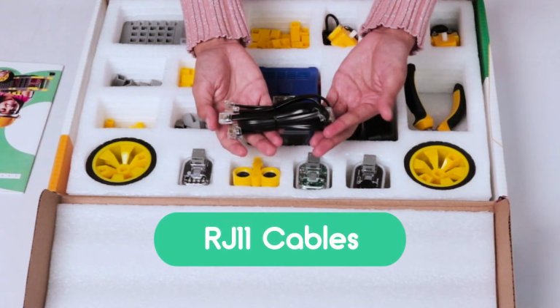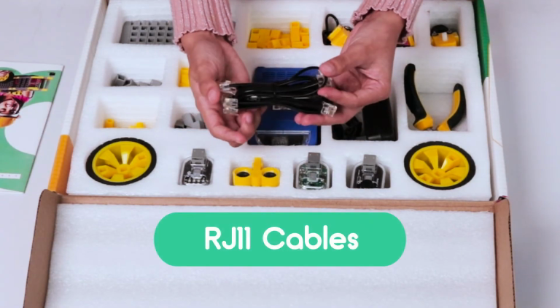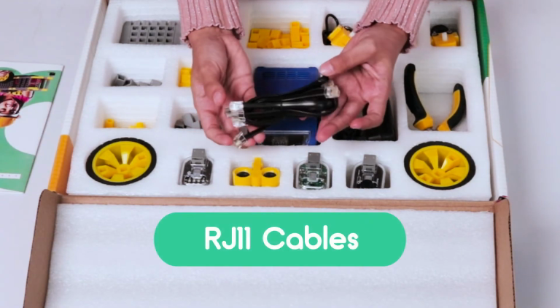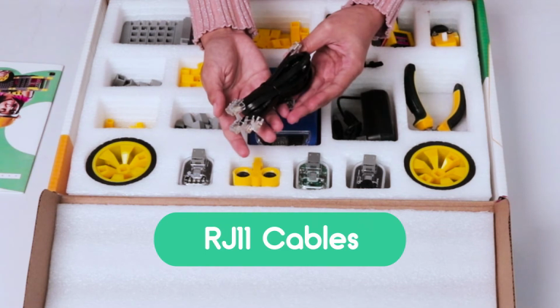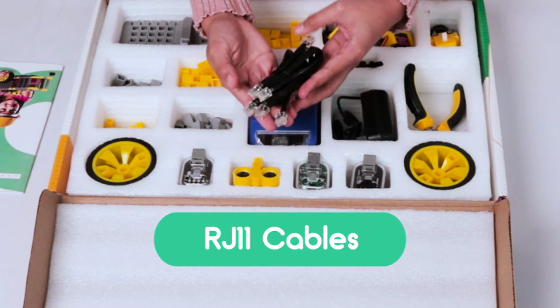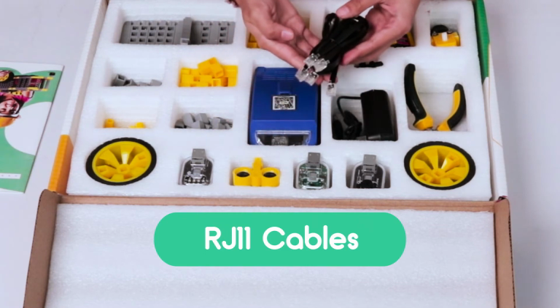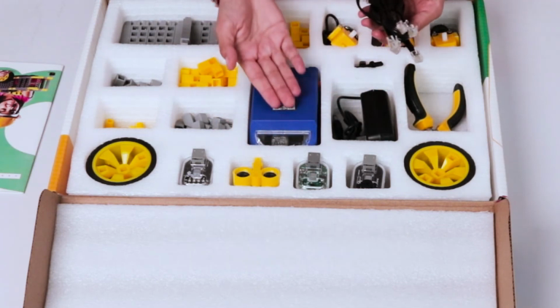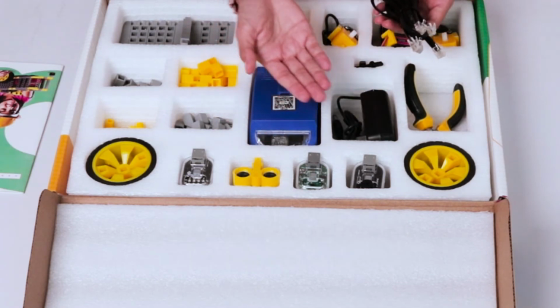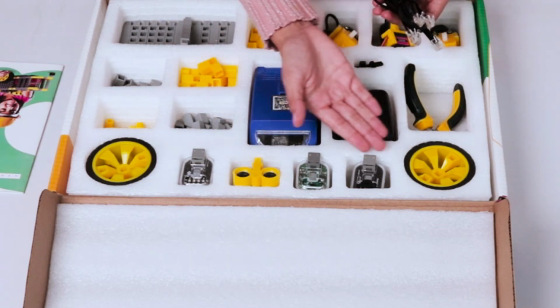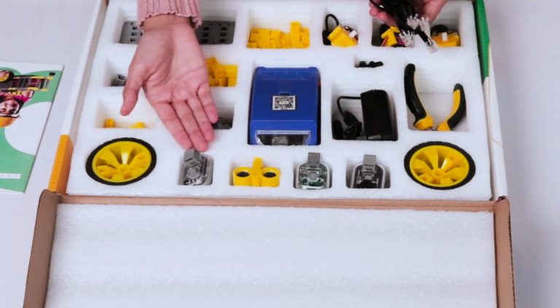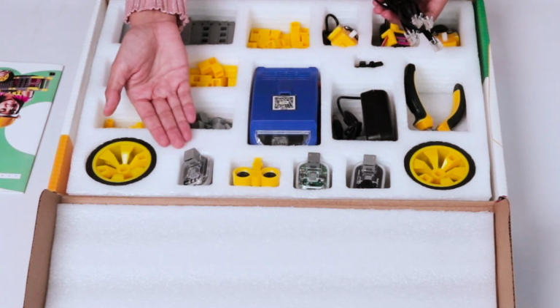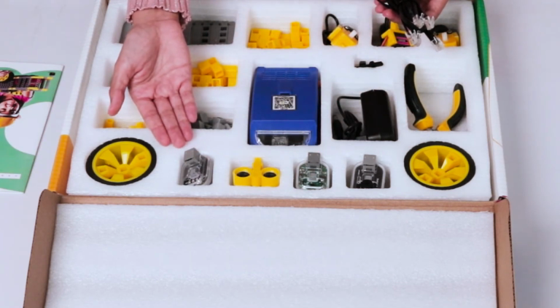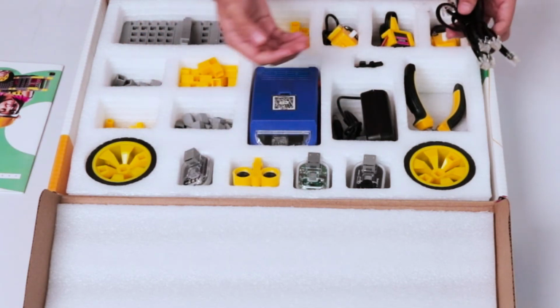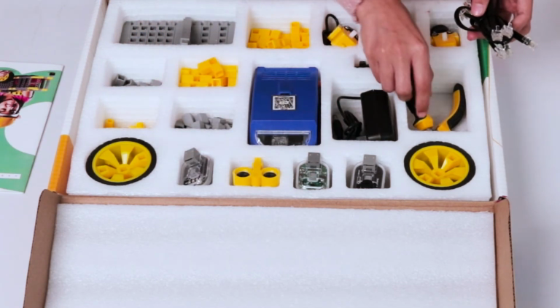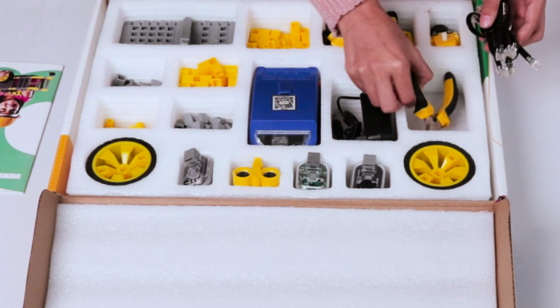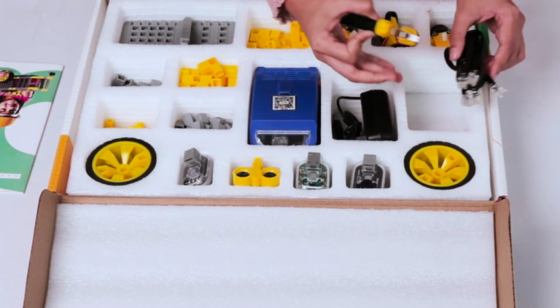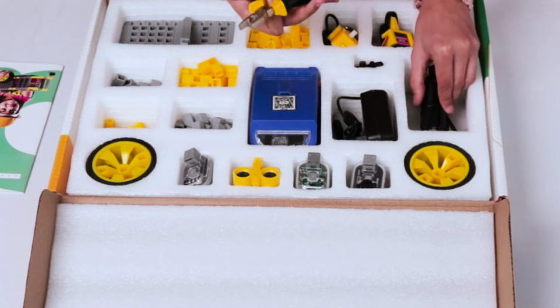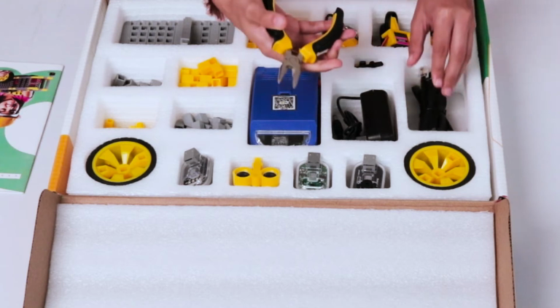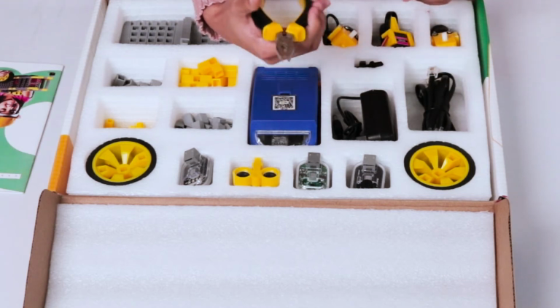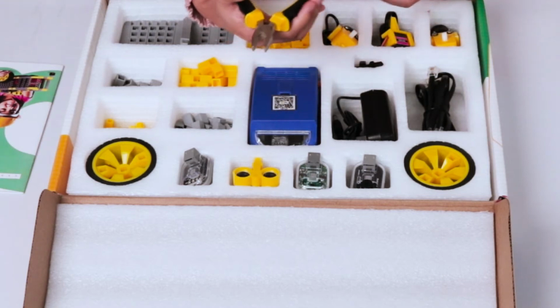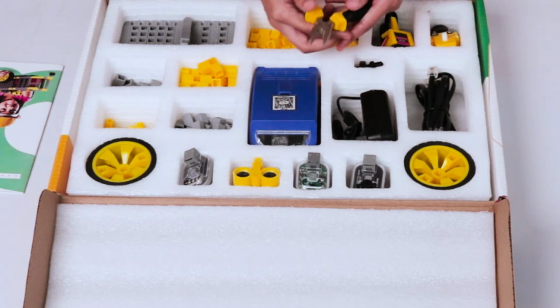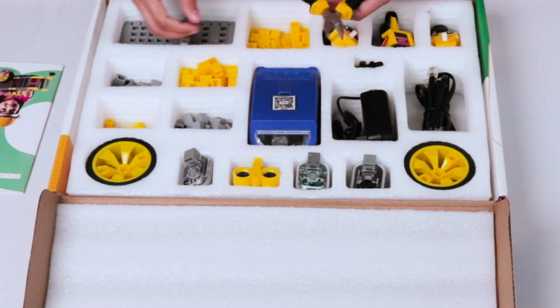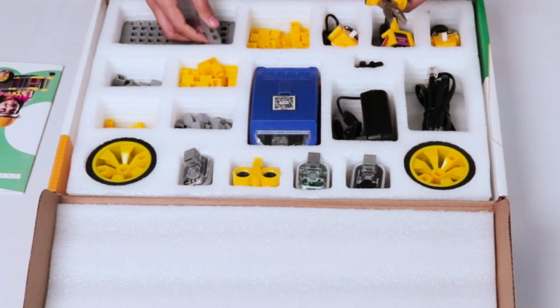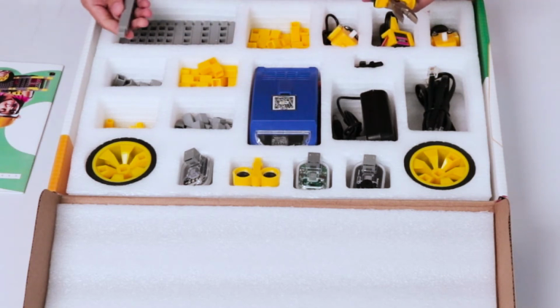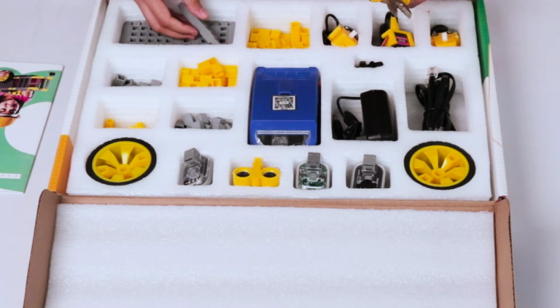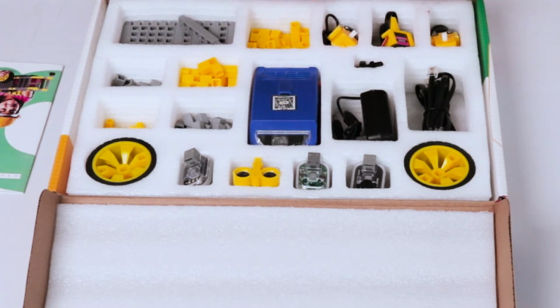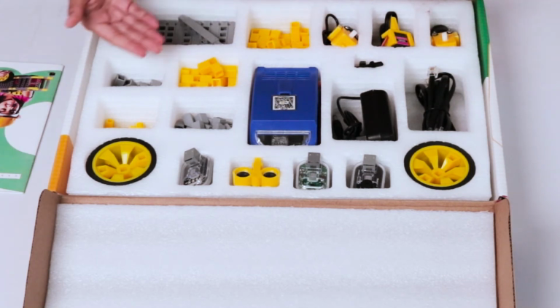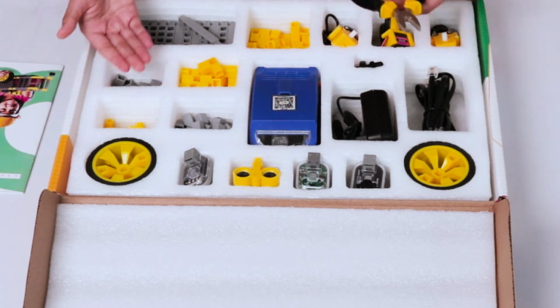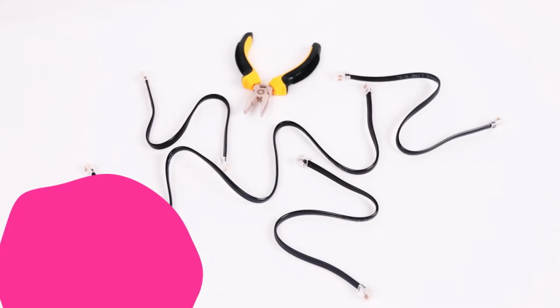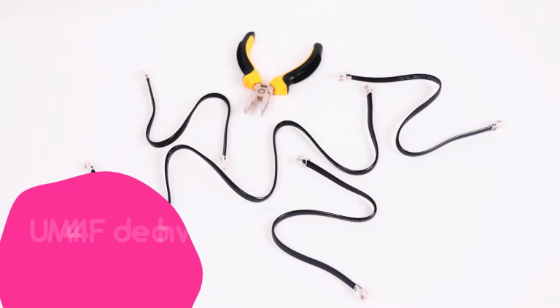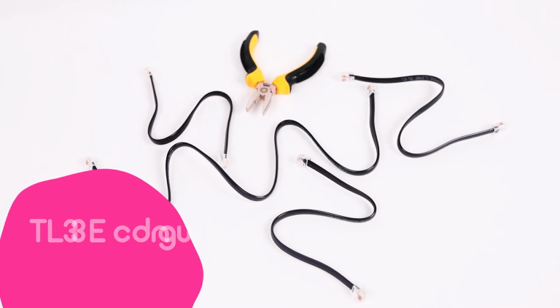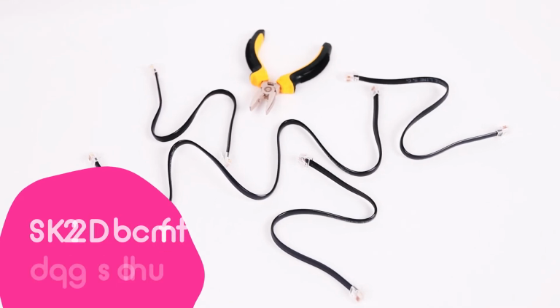DC motor cables to establish connections between the Cubric and sensors or actuators. A plier to detach the blocks and dismantle the structure of a robot.